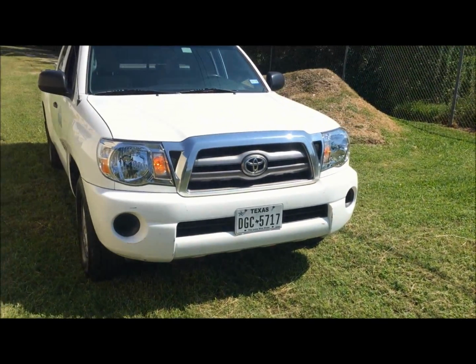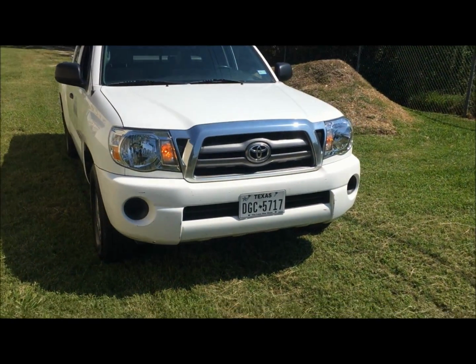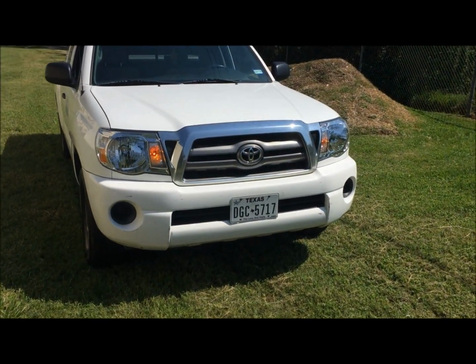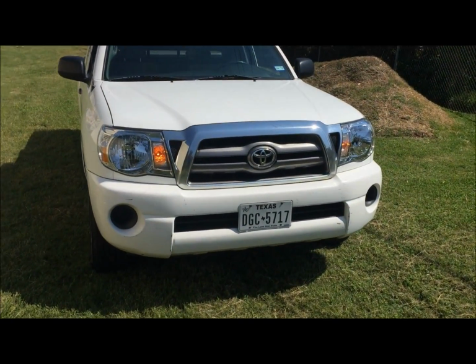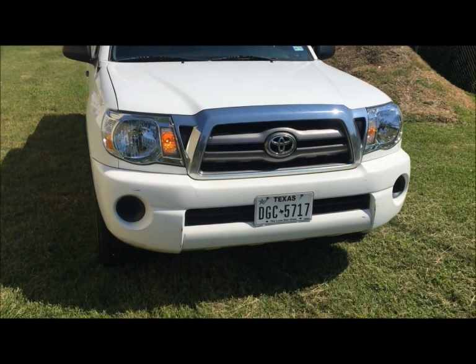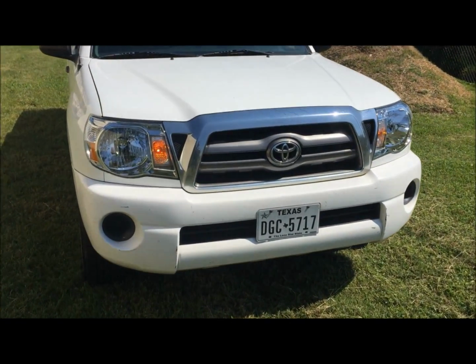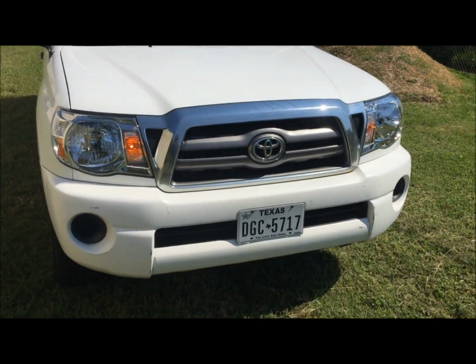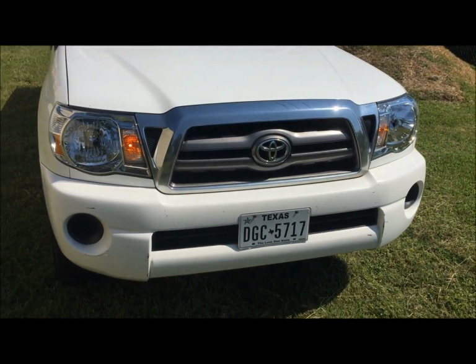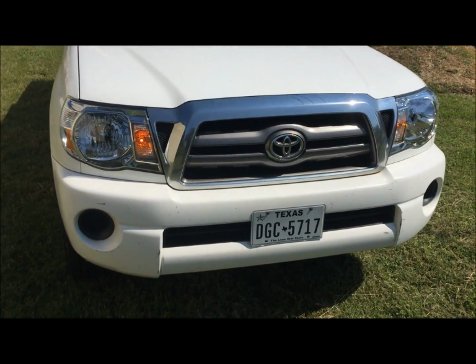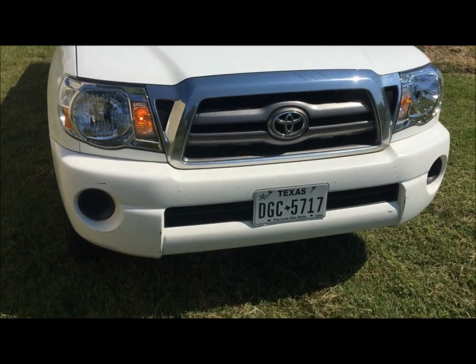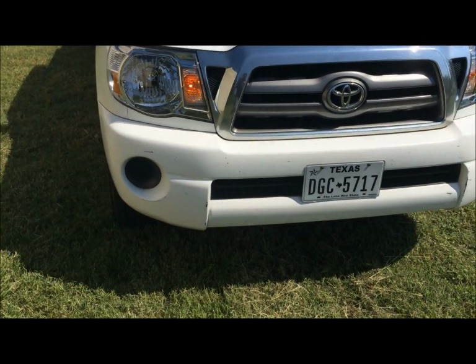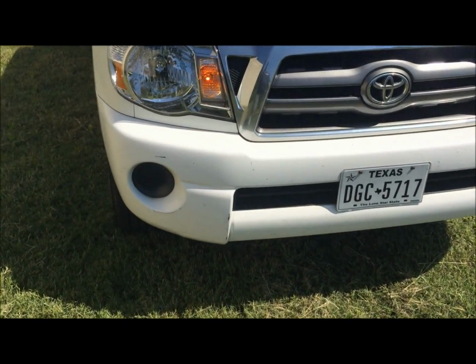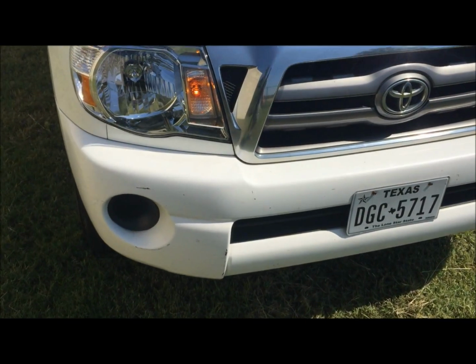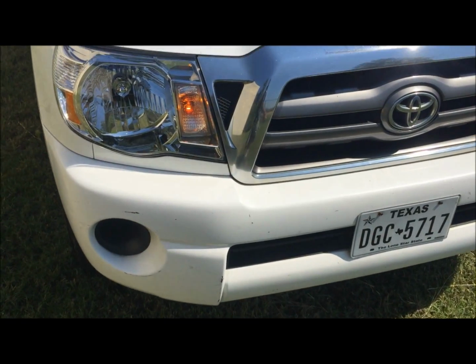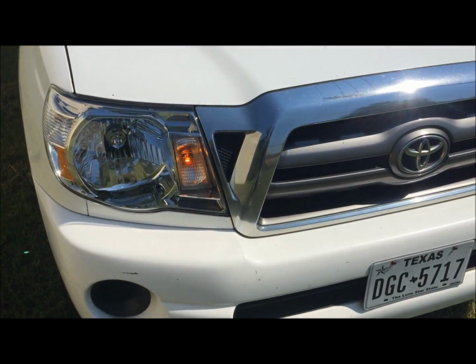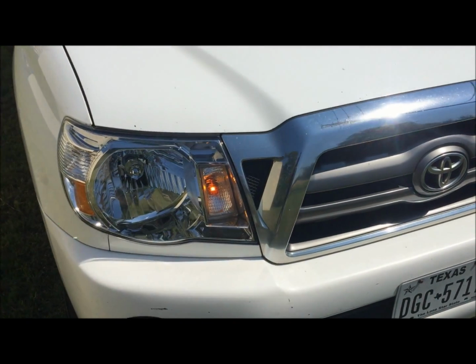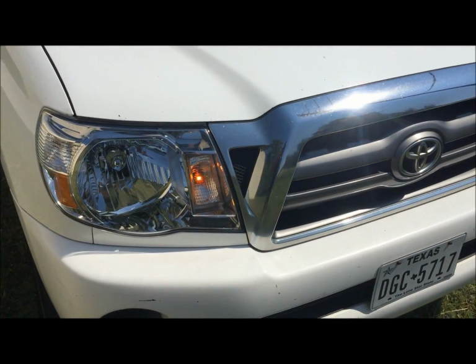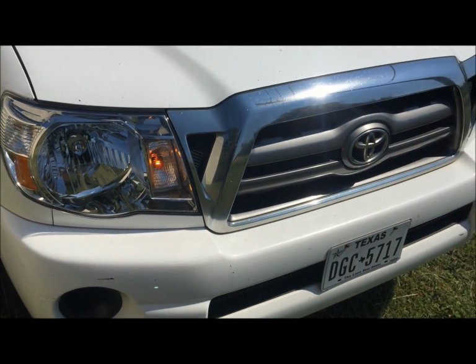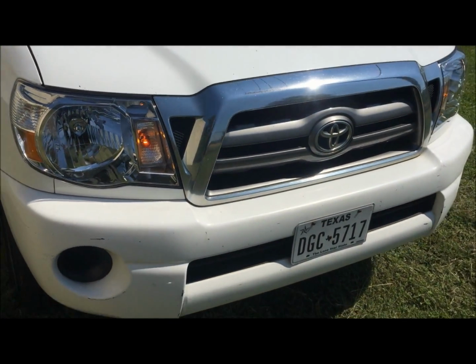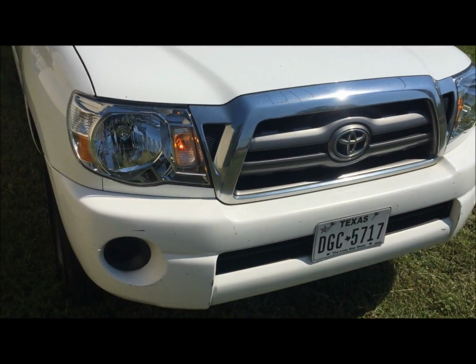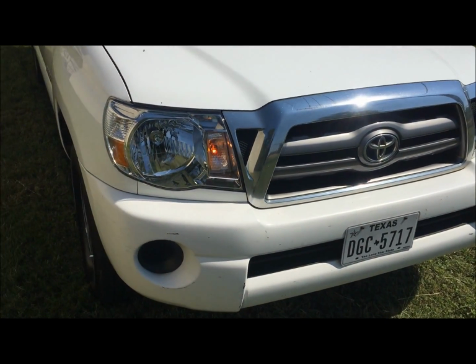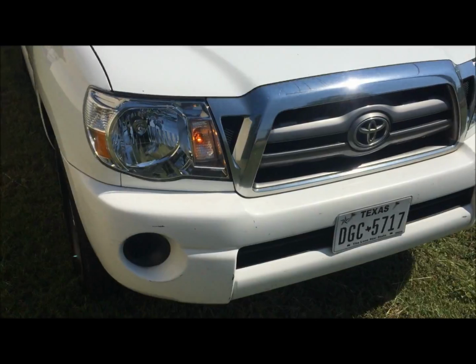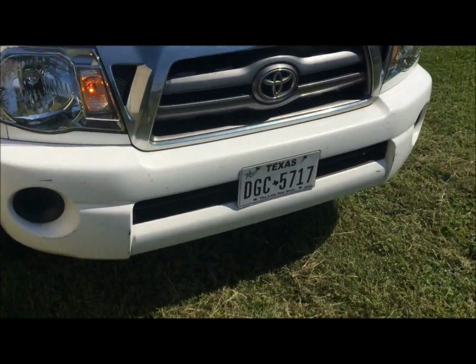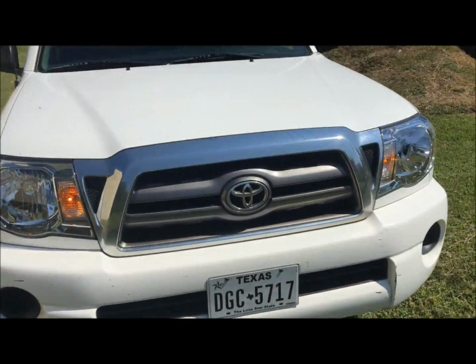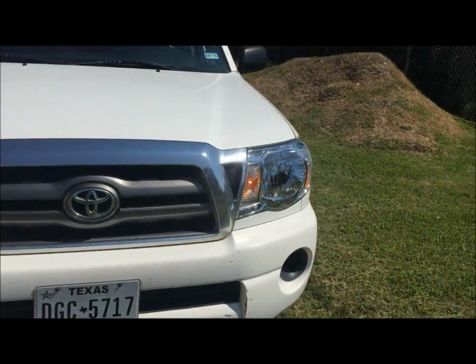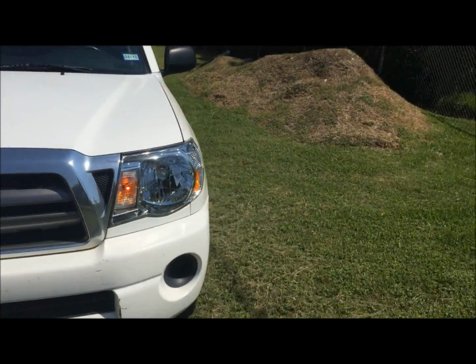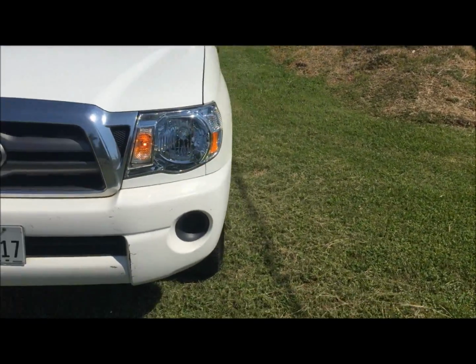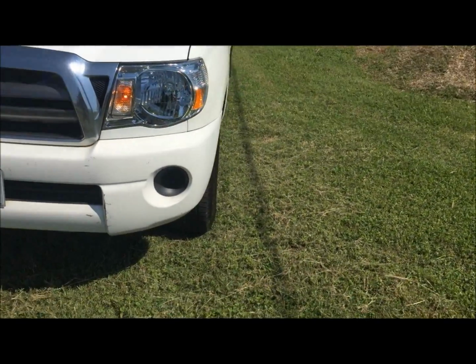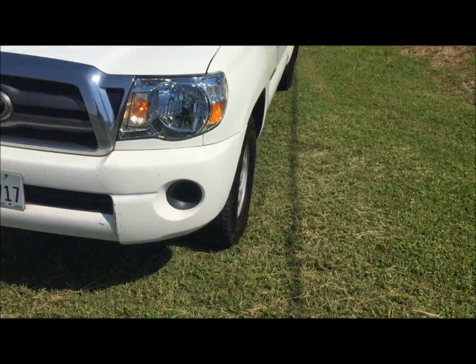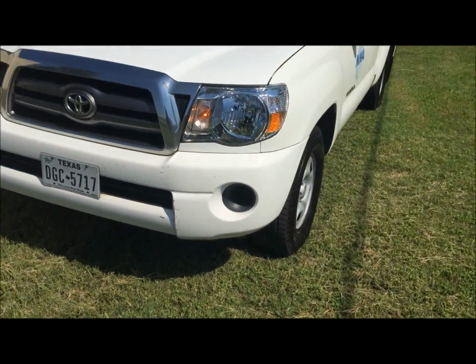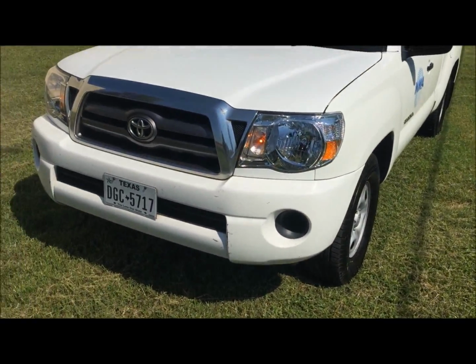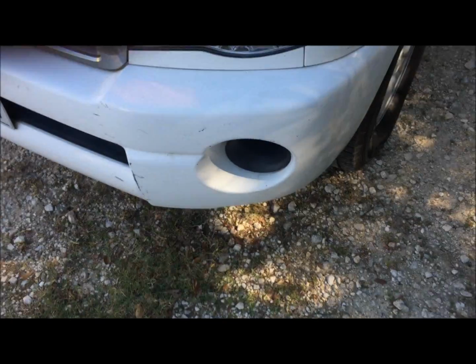Just got the truck back and it took about three hours, so be aware of that. They typed the VIN number in and I was eligible for the recall, and got two brand new headlights. It makes the truck look a thousand times better than it did.